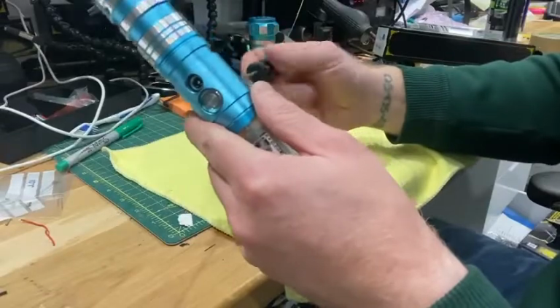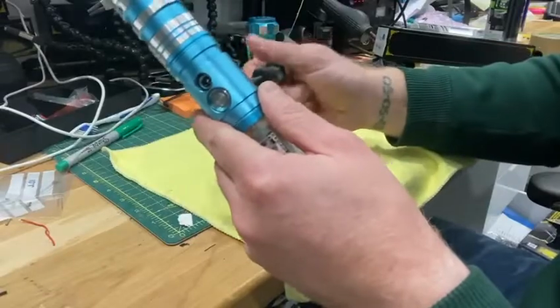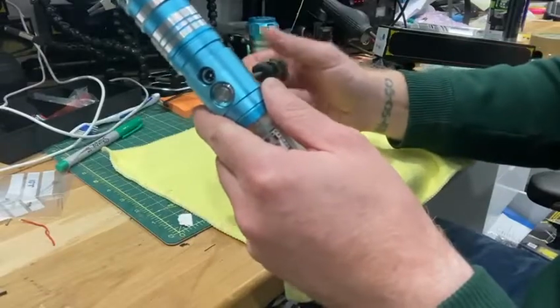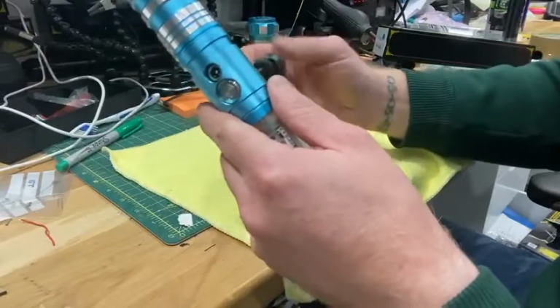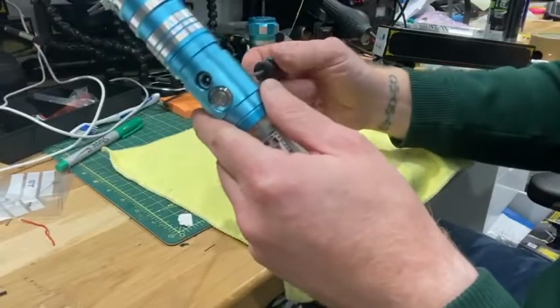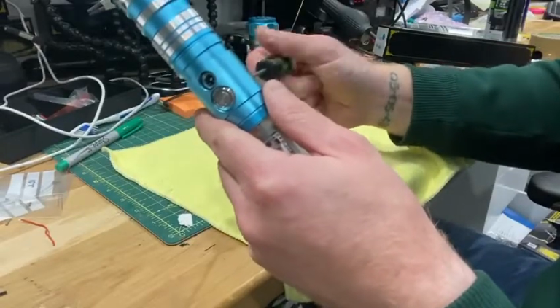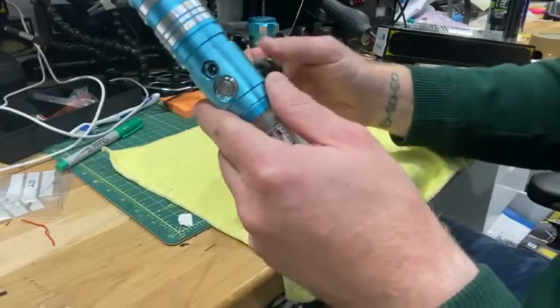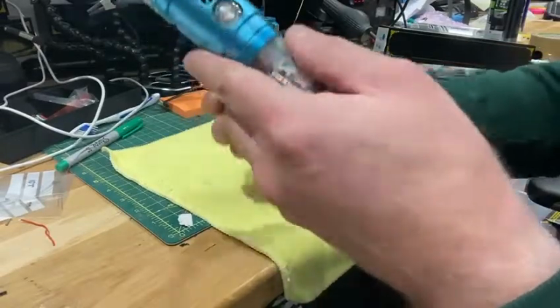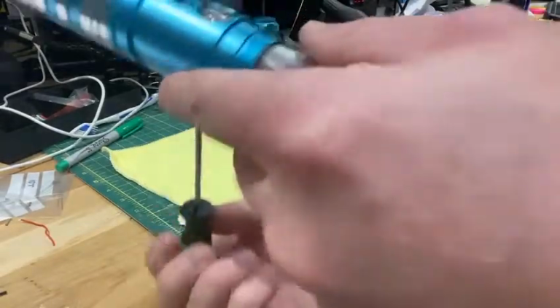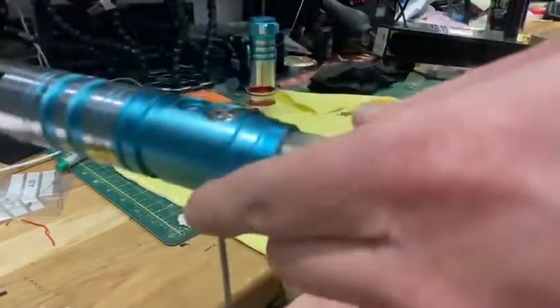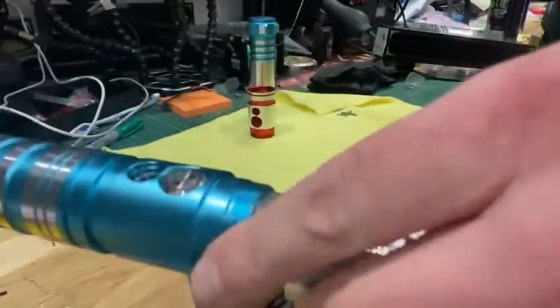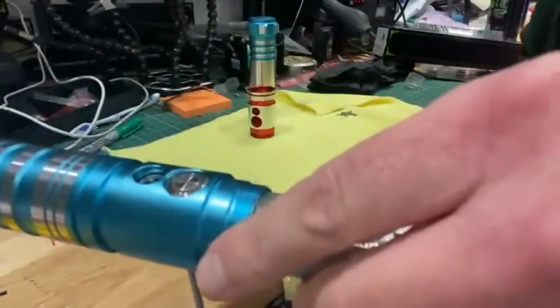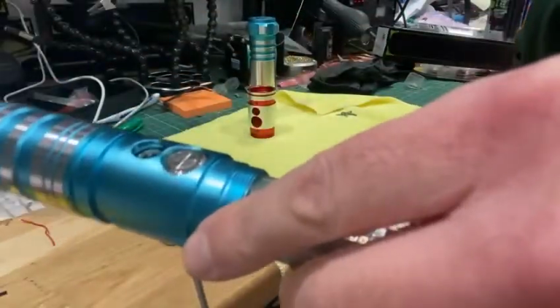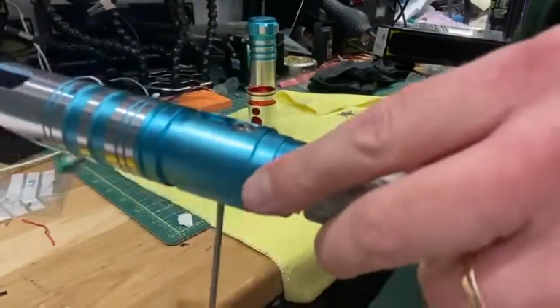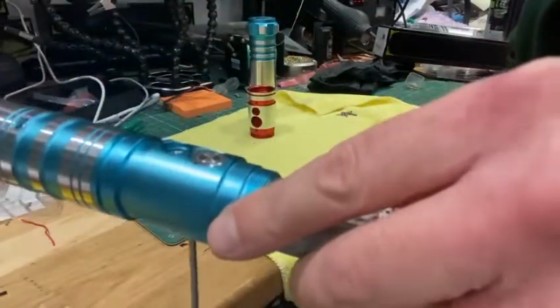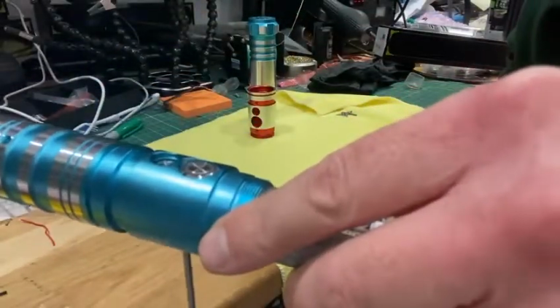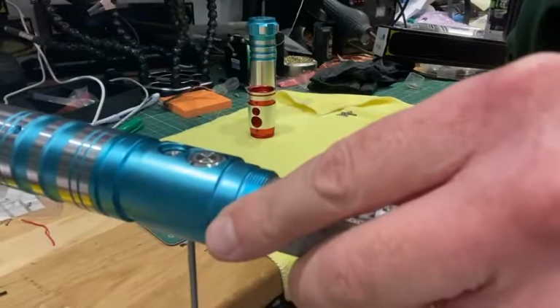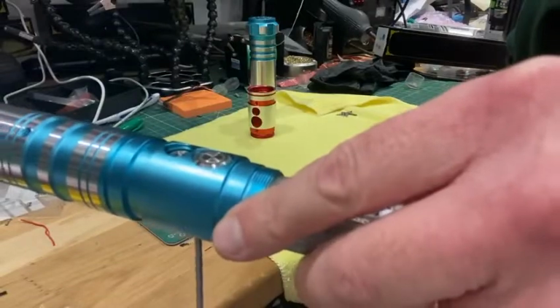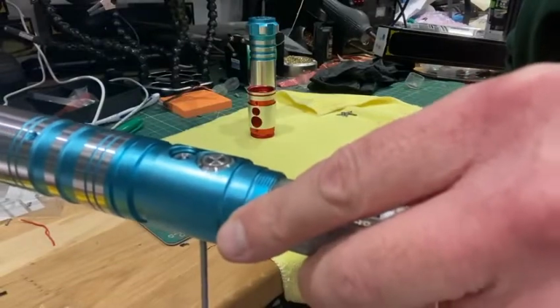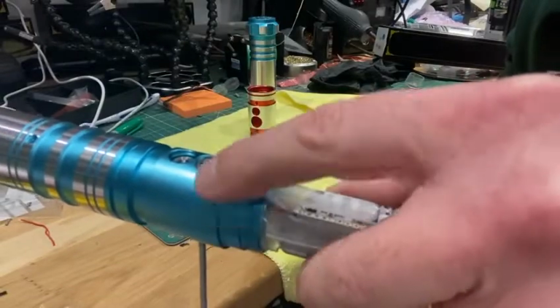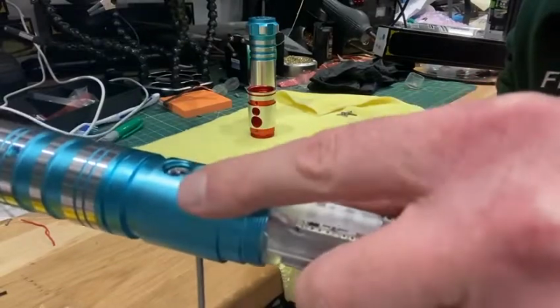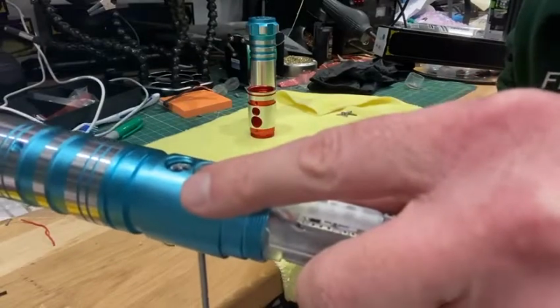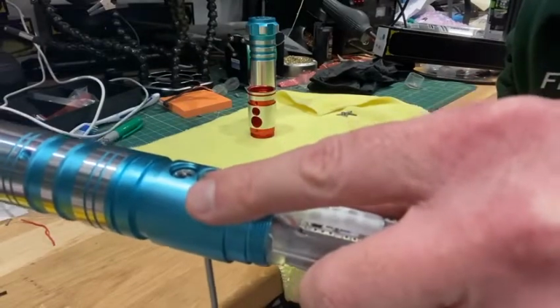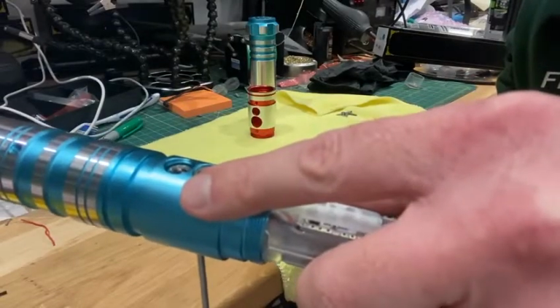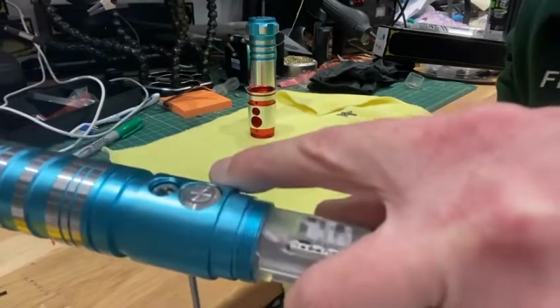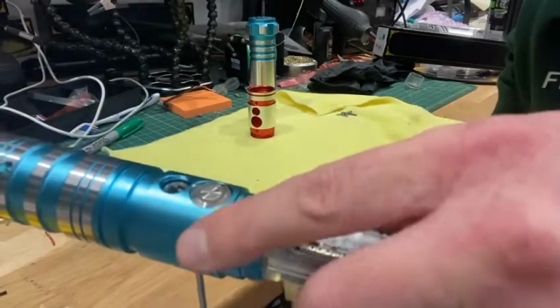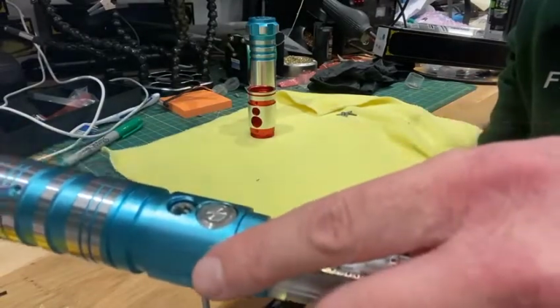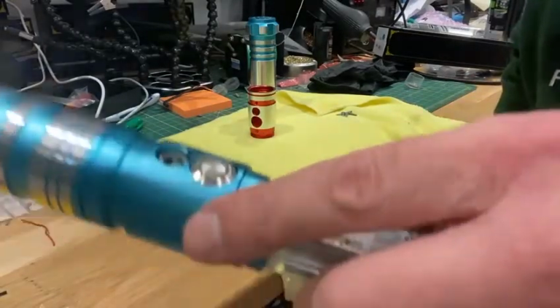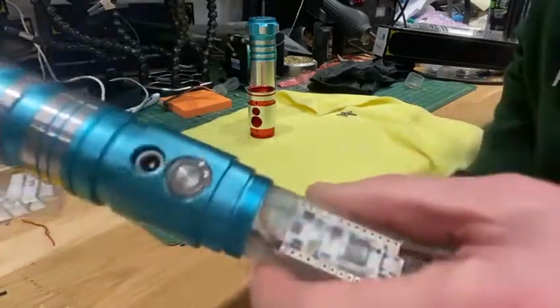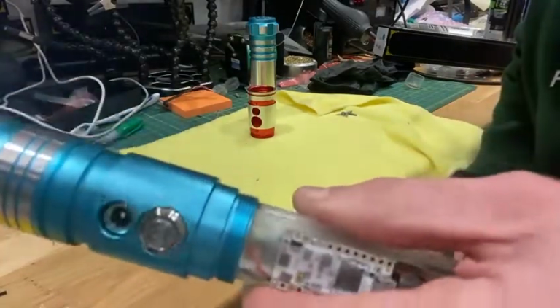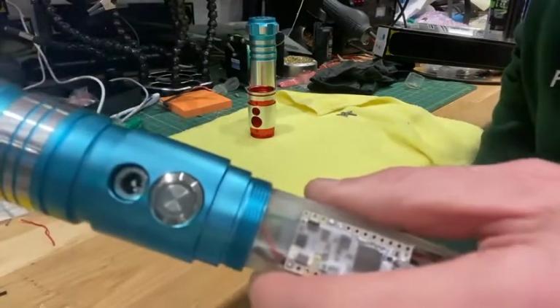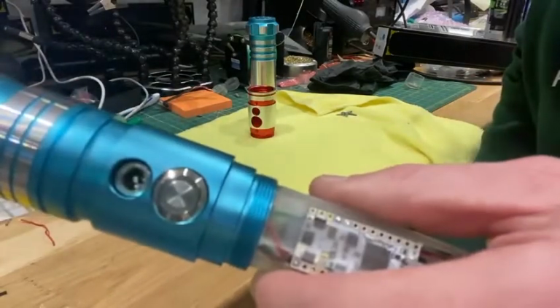You keep screwing until the button becomes nice and flush with the sides, and that is that.